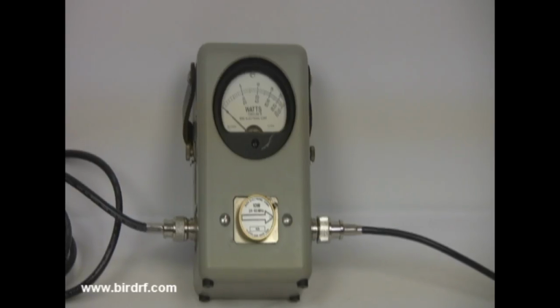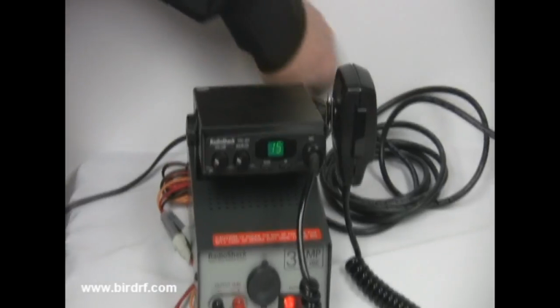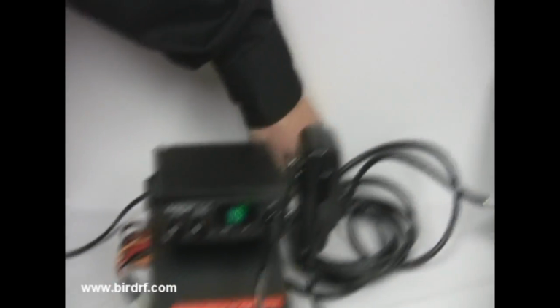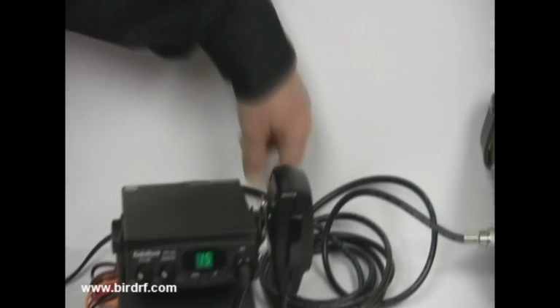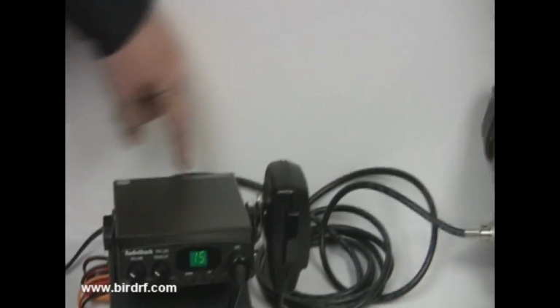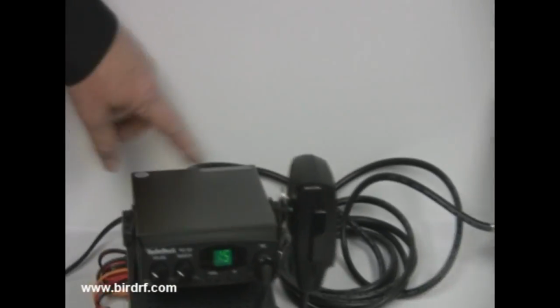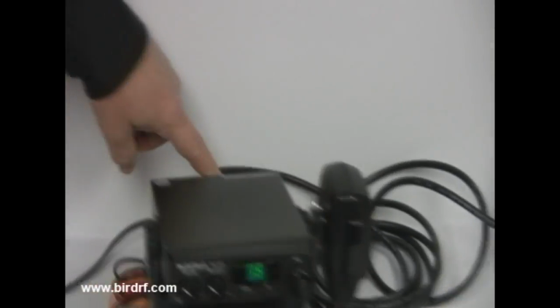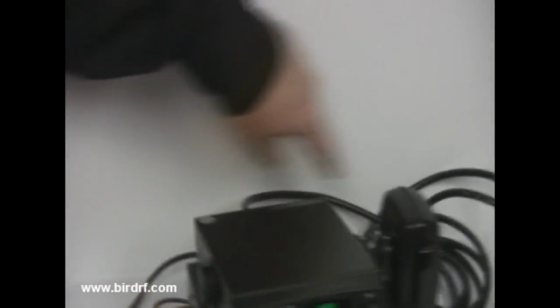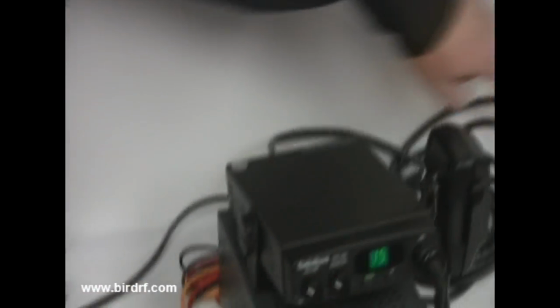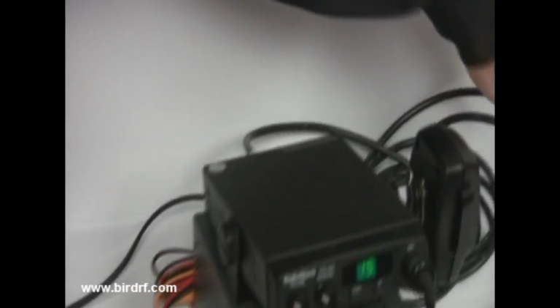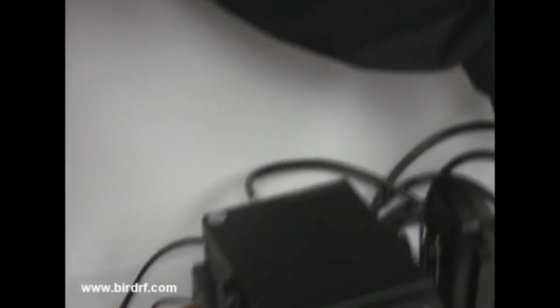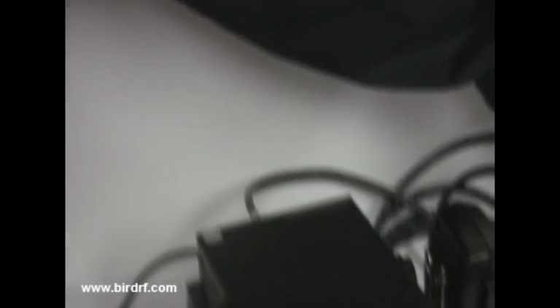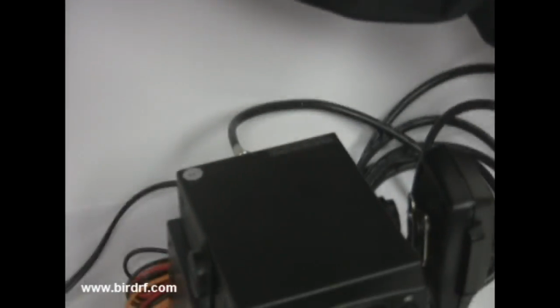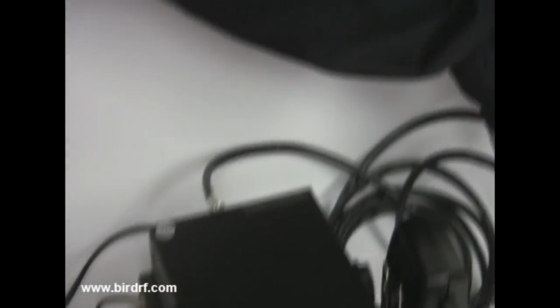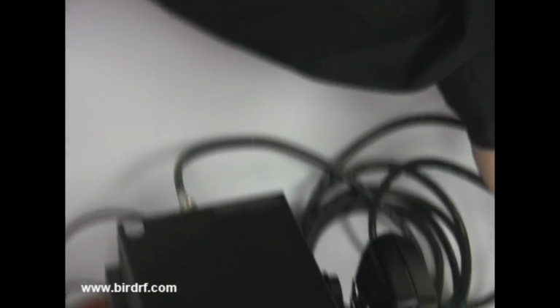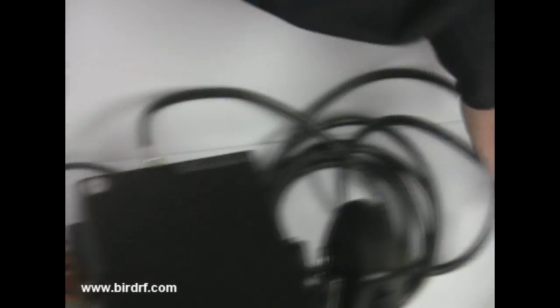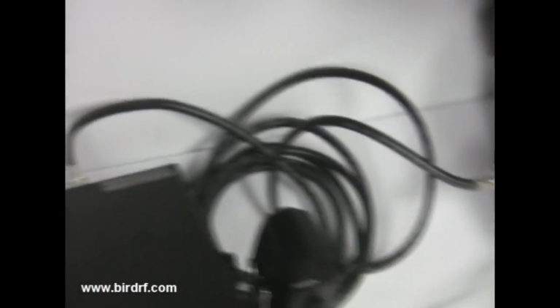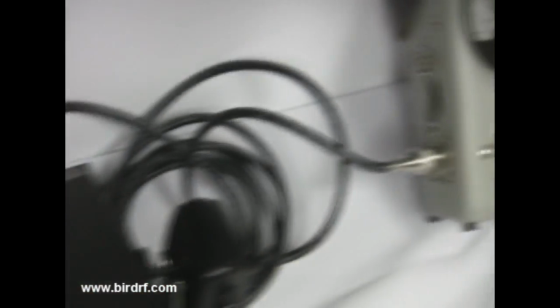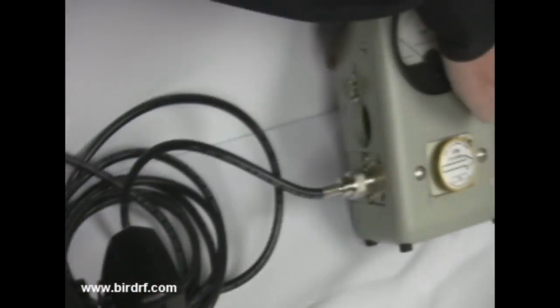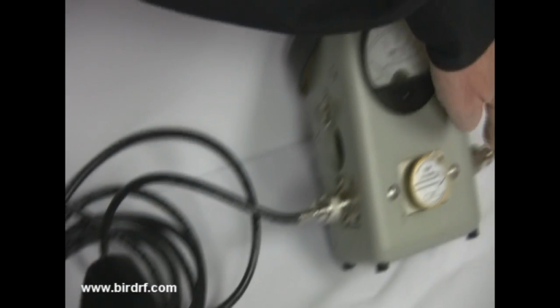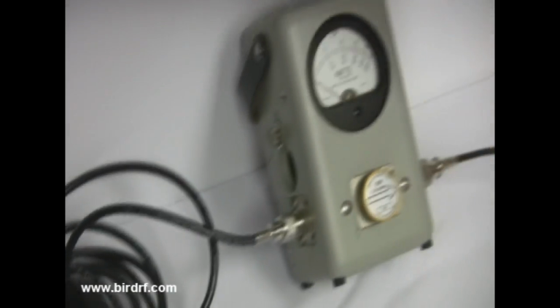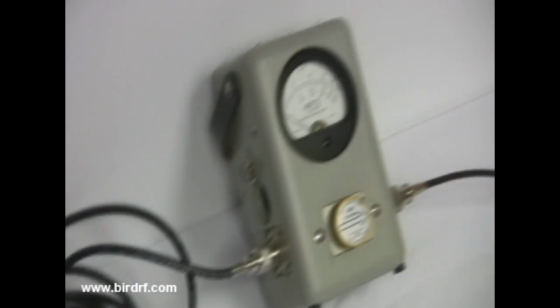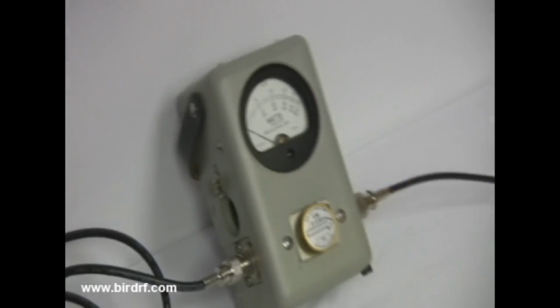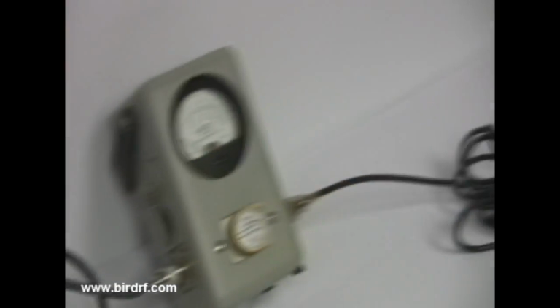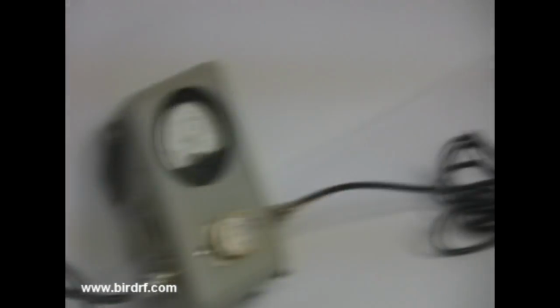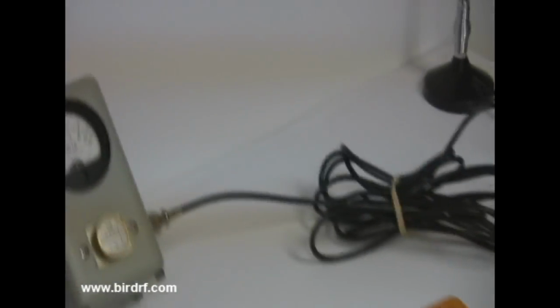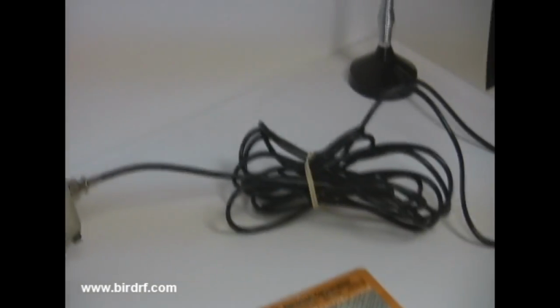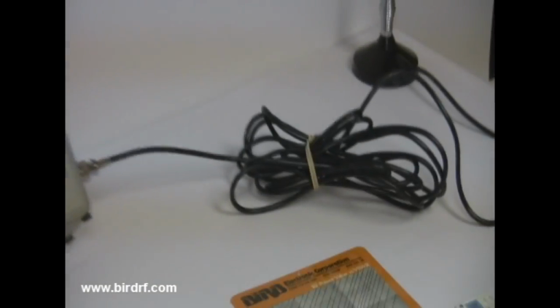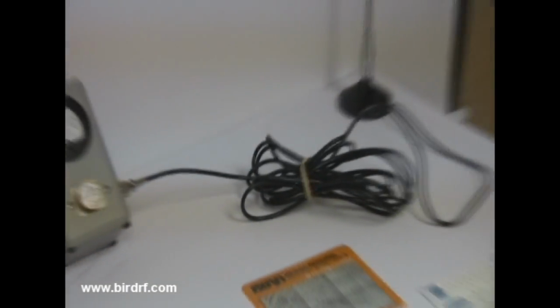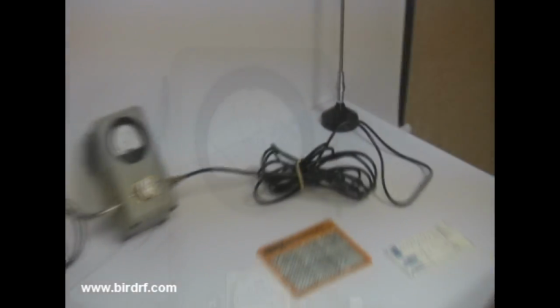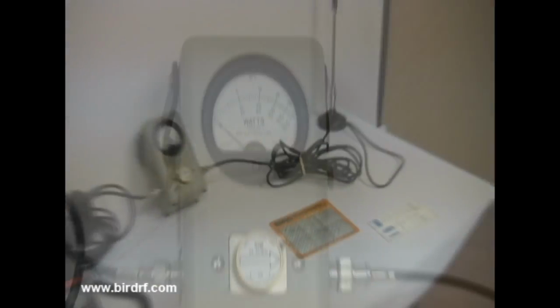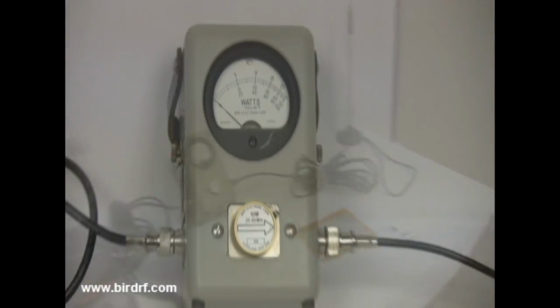Here we show how the power meter is connected. One side is connected to the transceiver, while the other side of the power meter is connected to the antenna system.